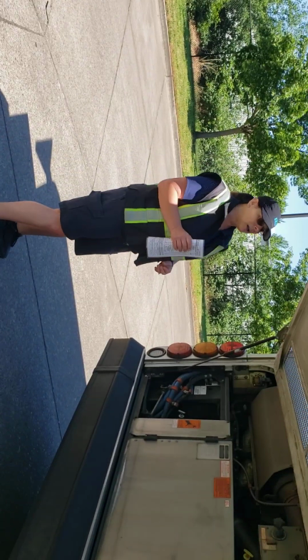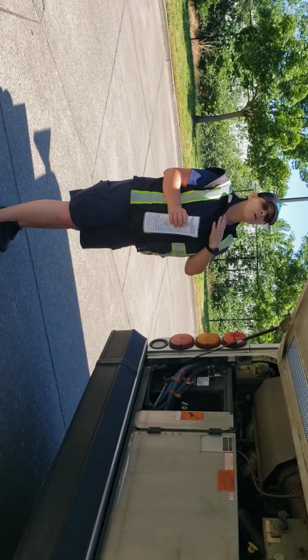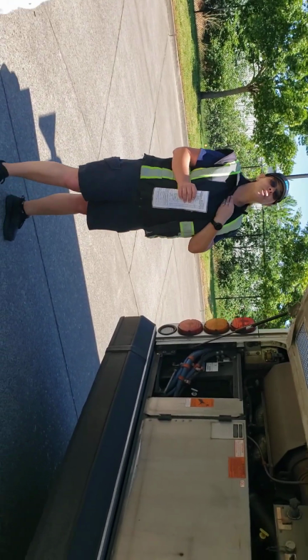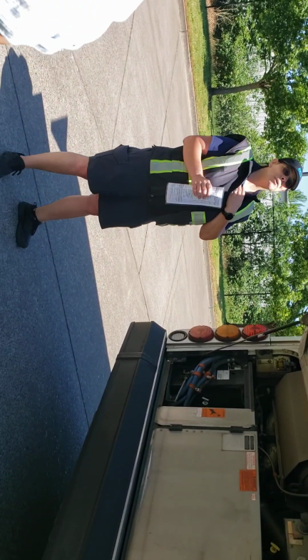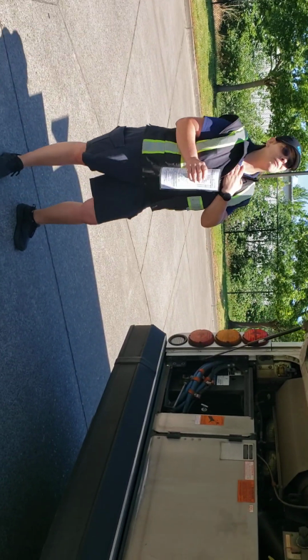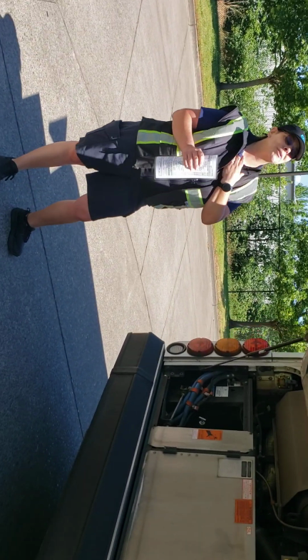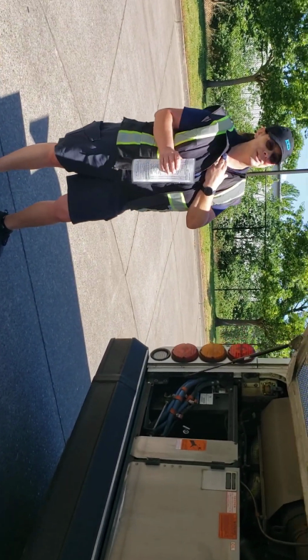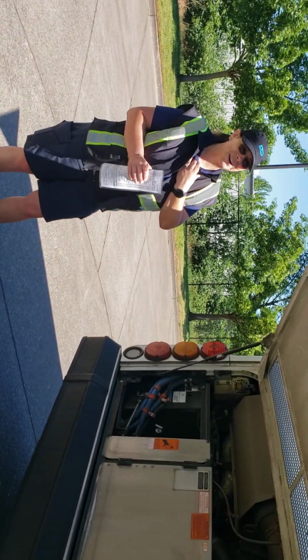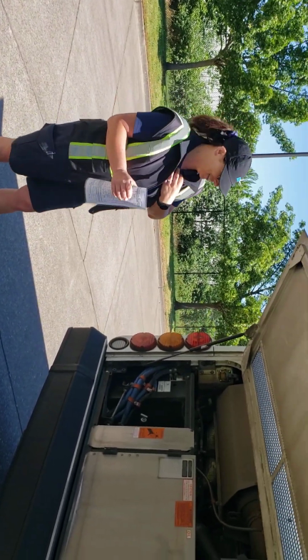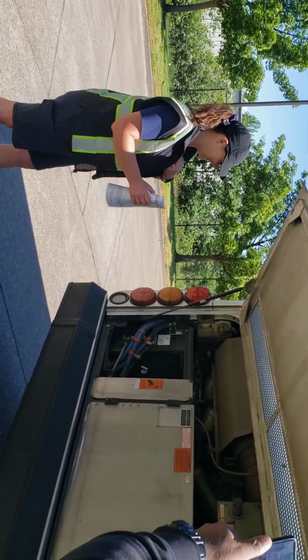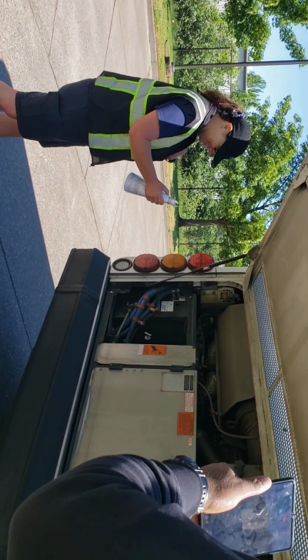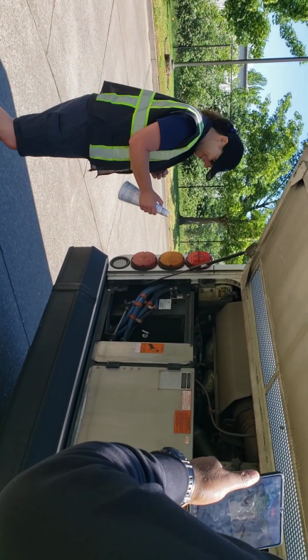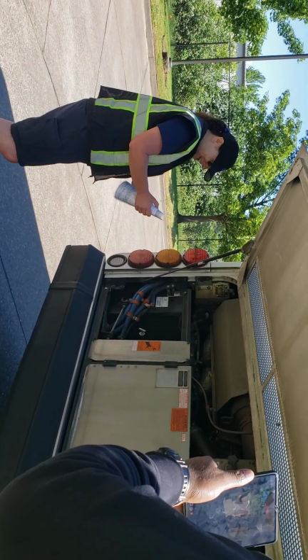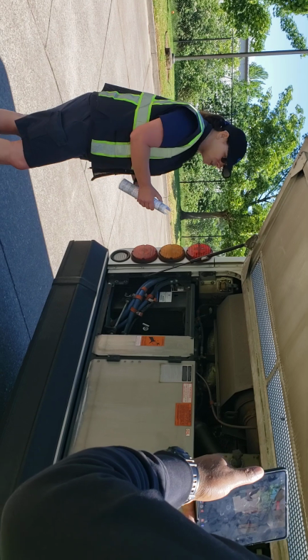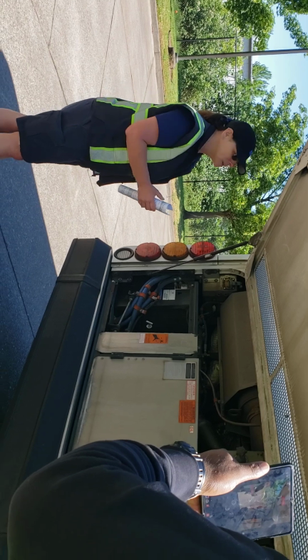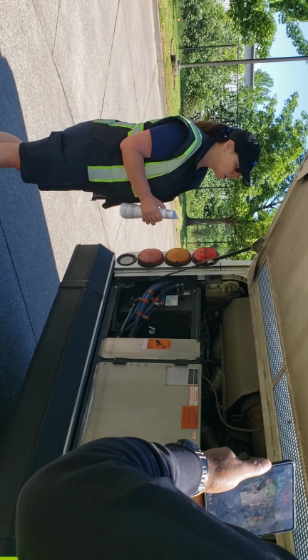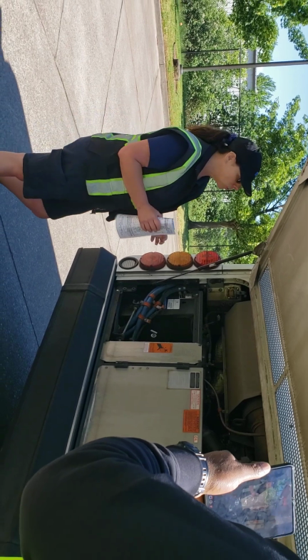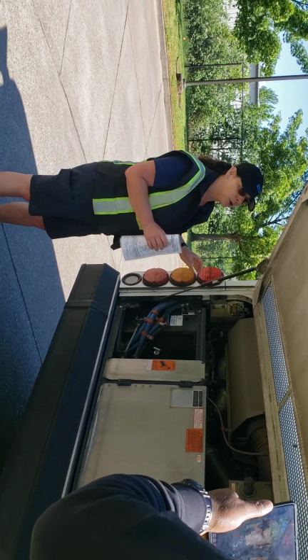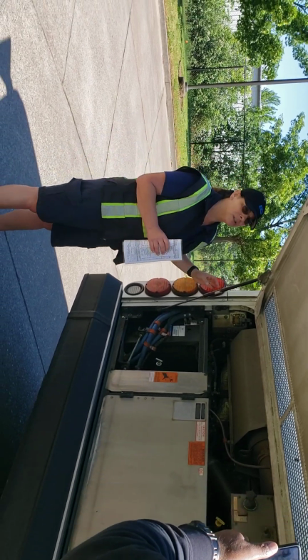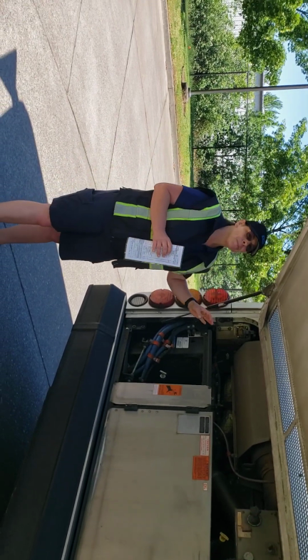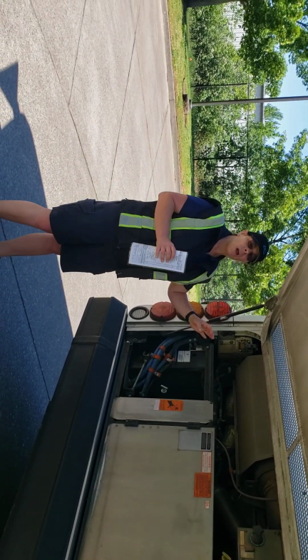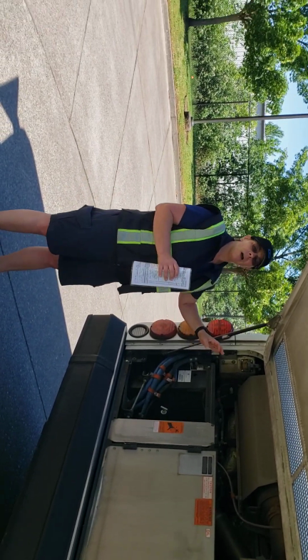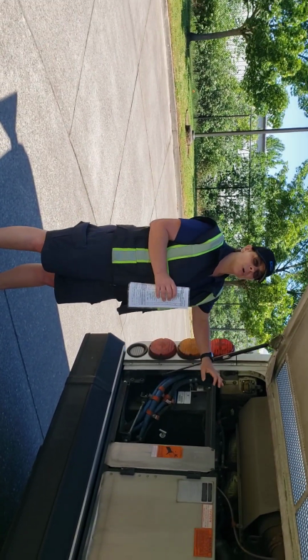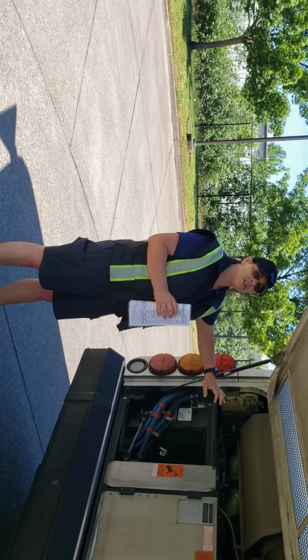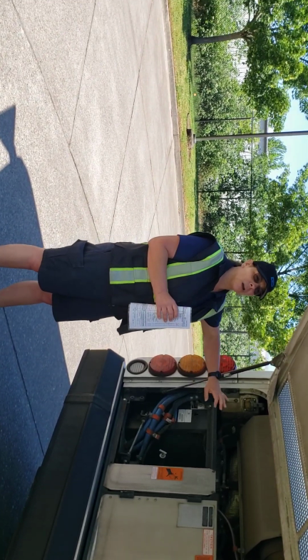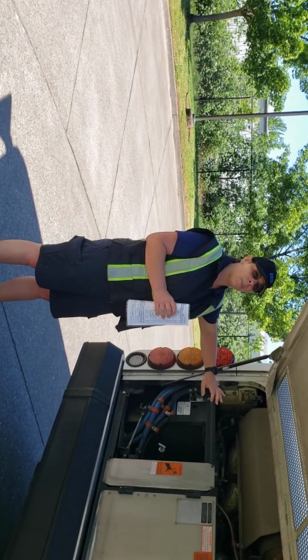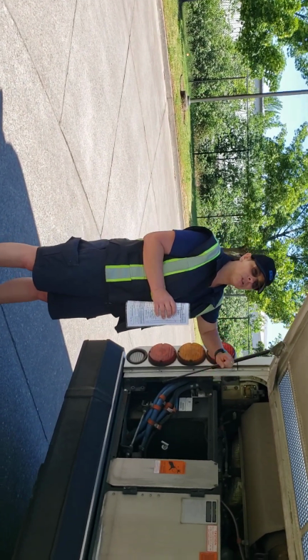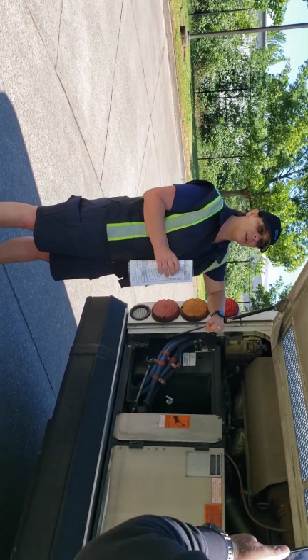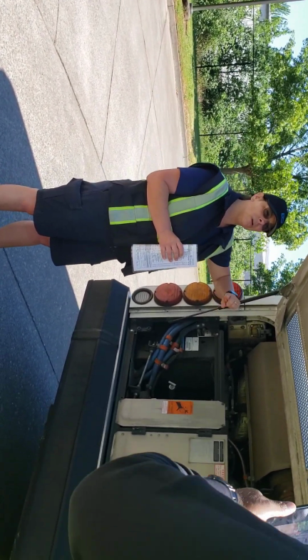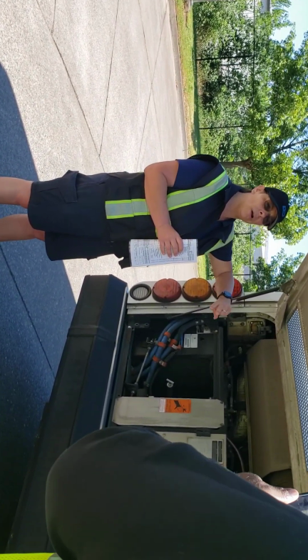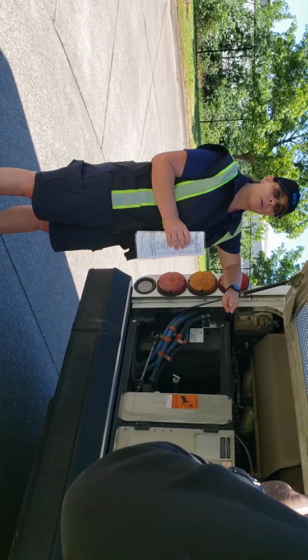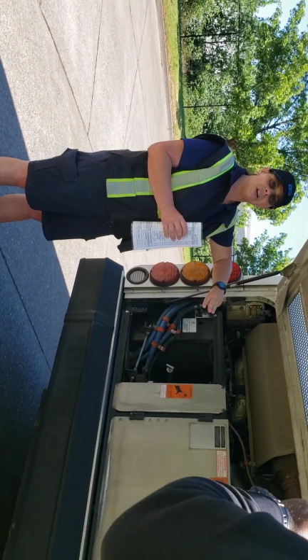If I was your examiner, I would totally ding you for it. Alright, so we're going to start with the fluids. We're going to do the COF, which is coolant, oil, power steering.